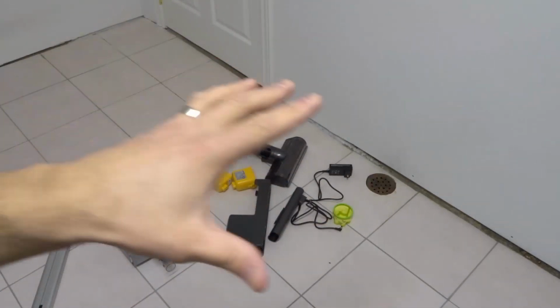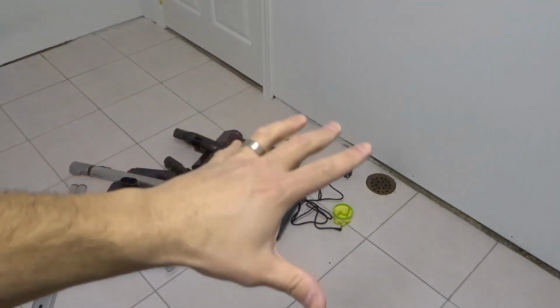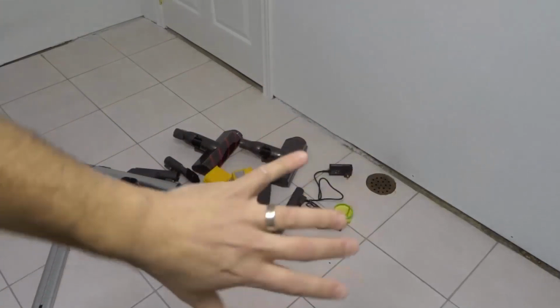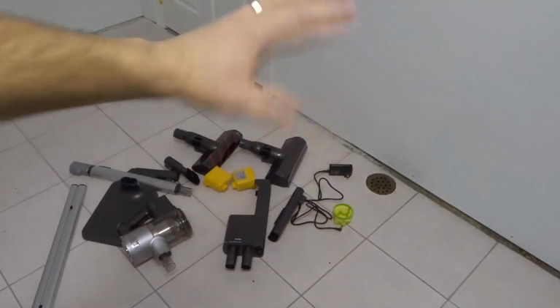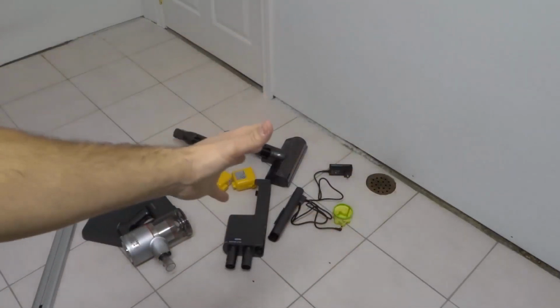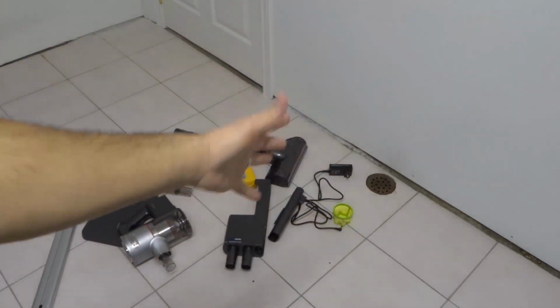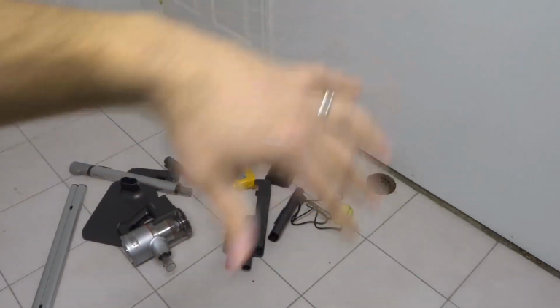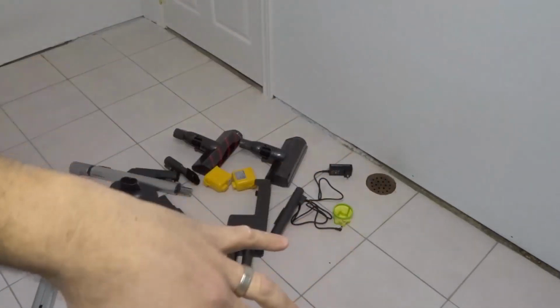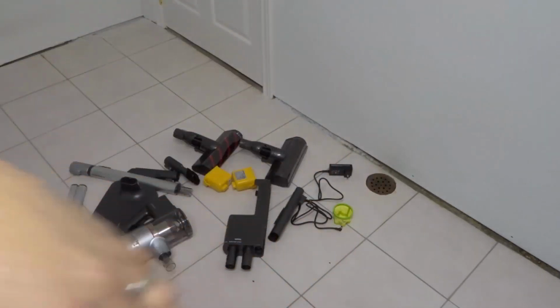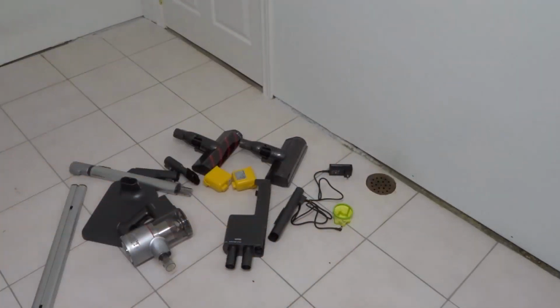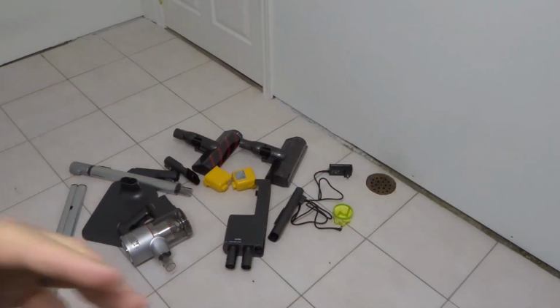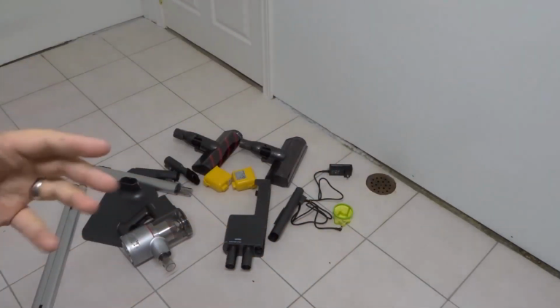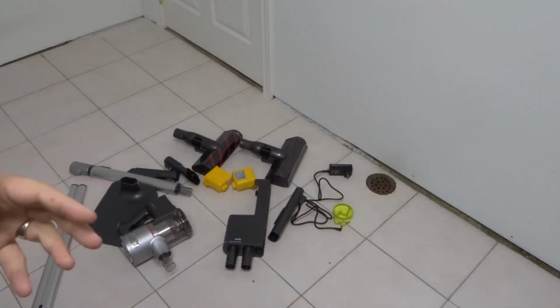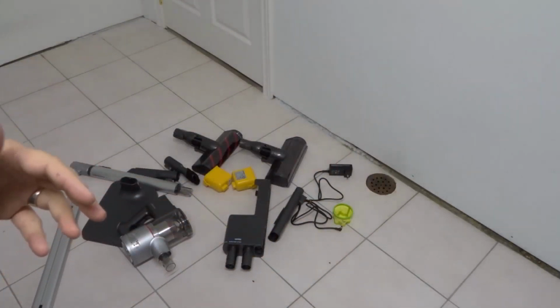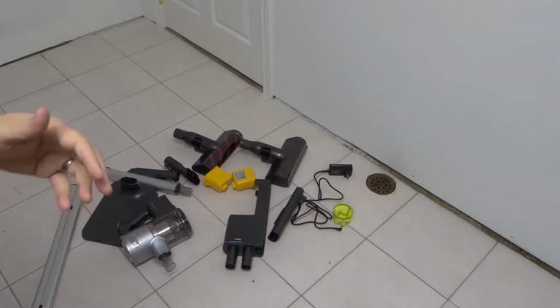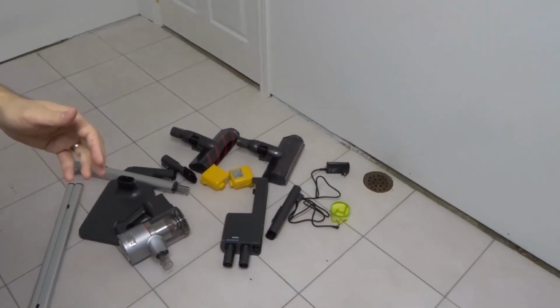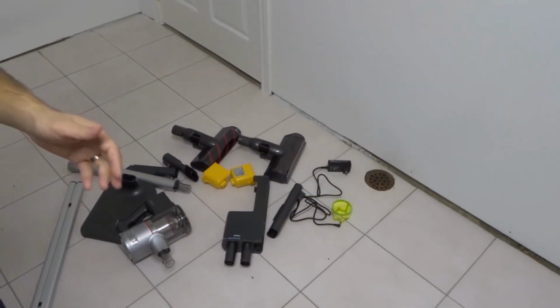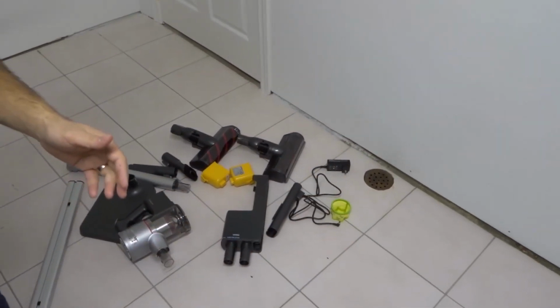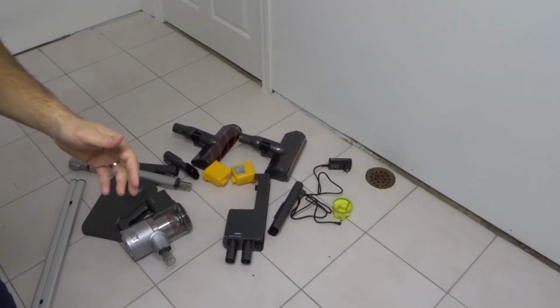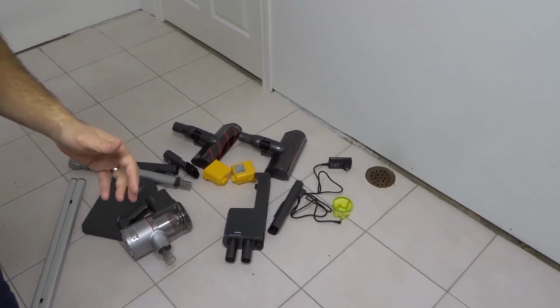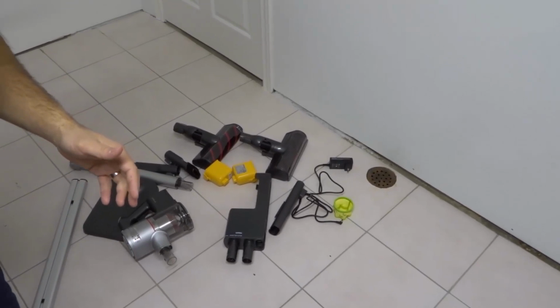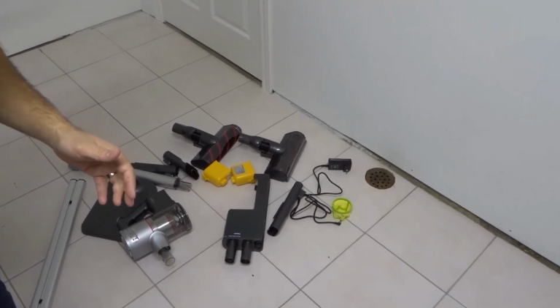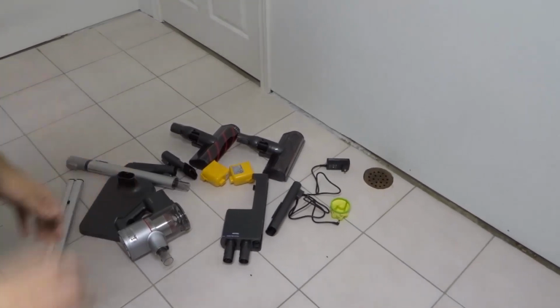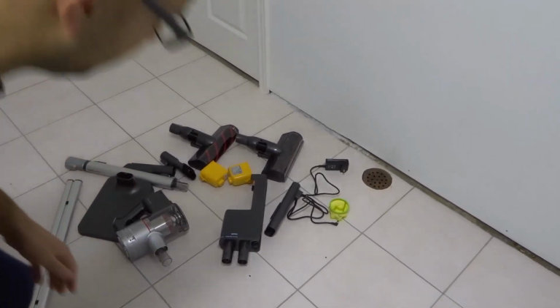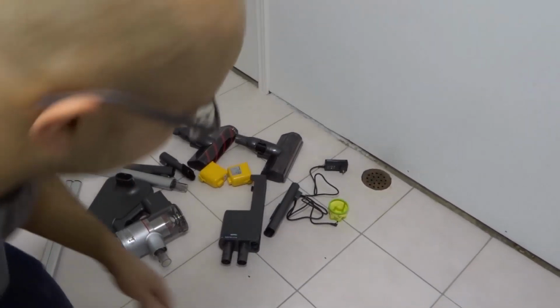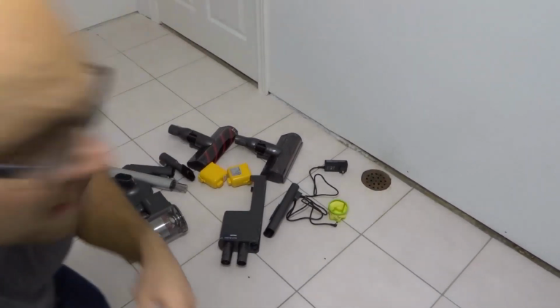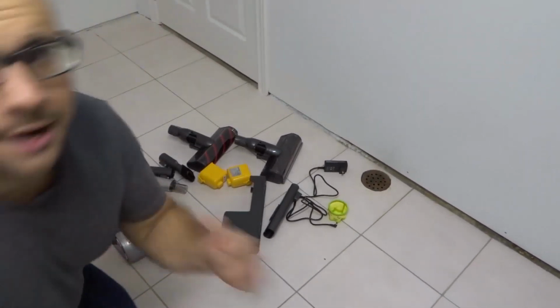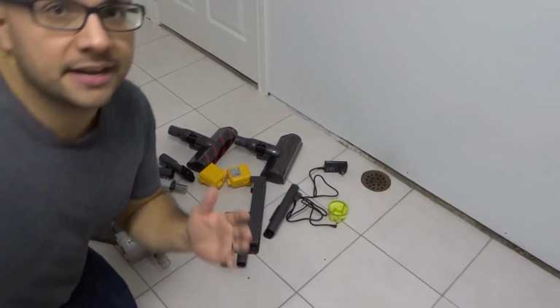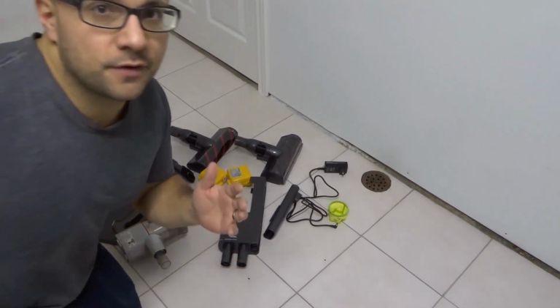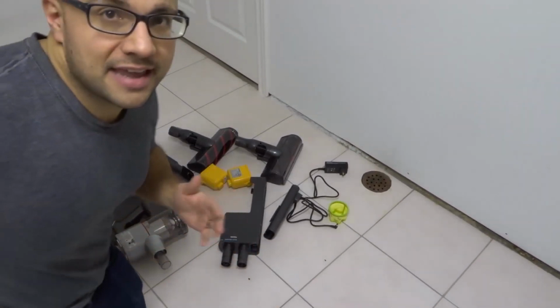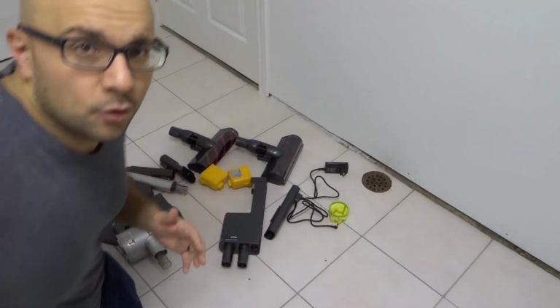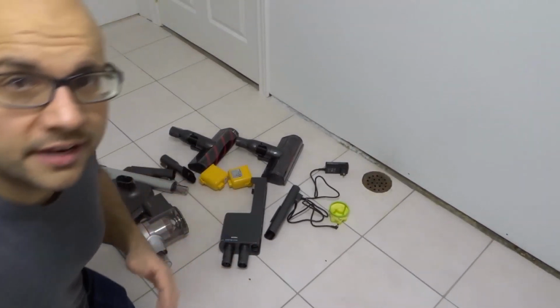I'm gonna be going in front of the camera and behind the camera to show you exactly how to assemble it. Right now I'm gonna flip my screen so I can see exactly what you see, and I'm gonna get in front of the camera over here.